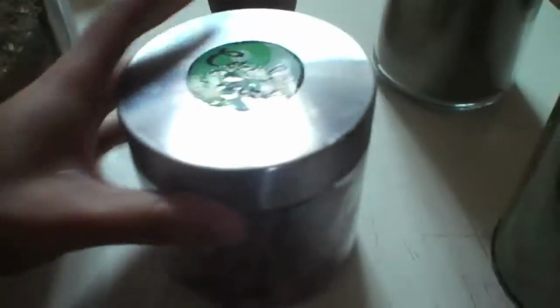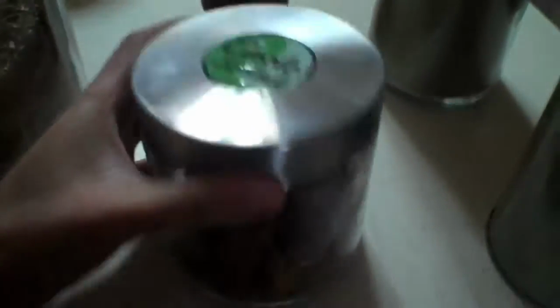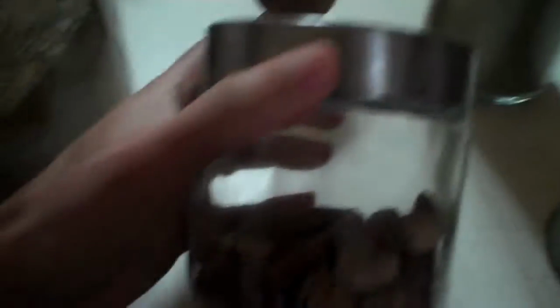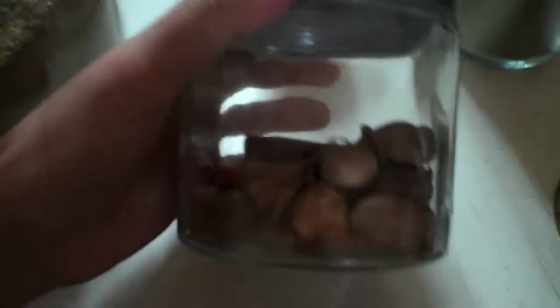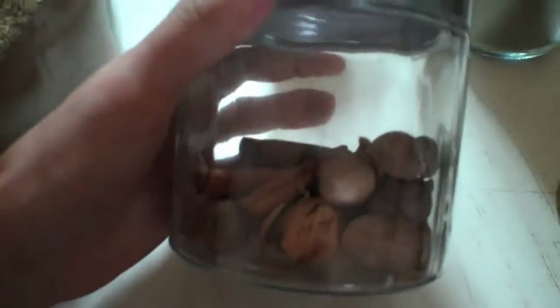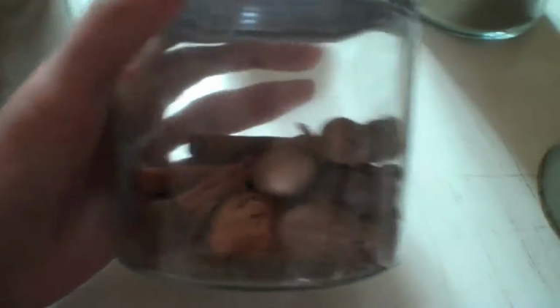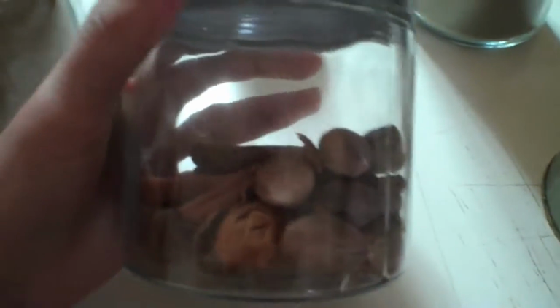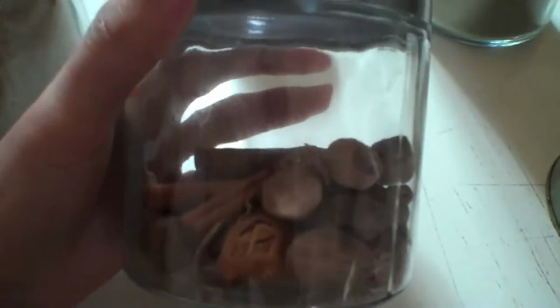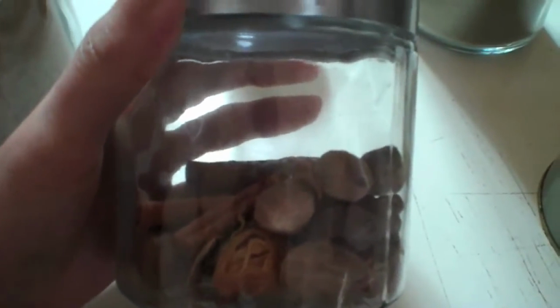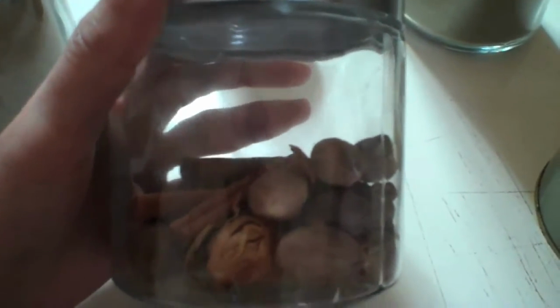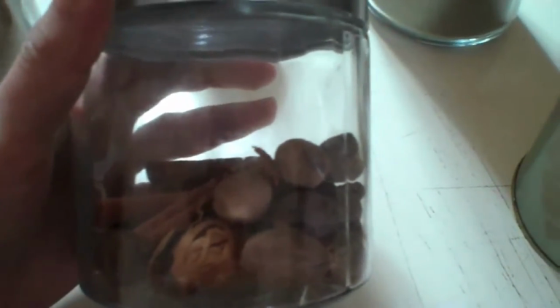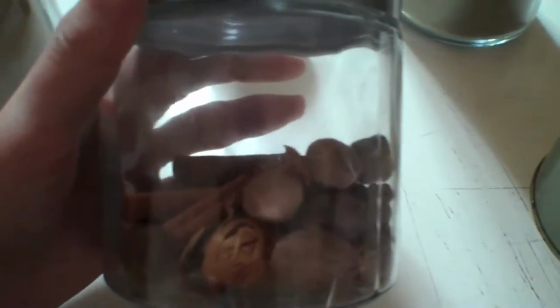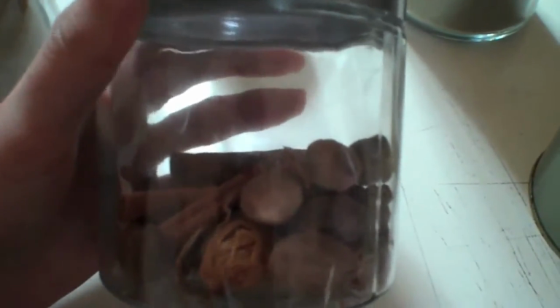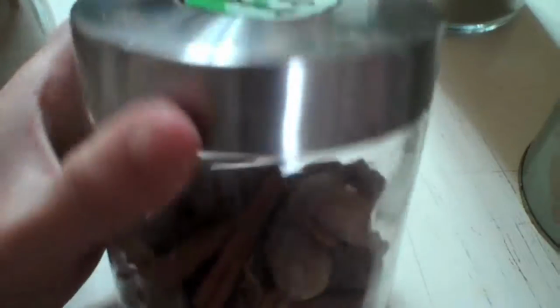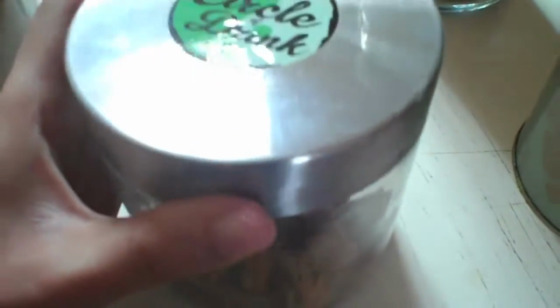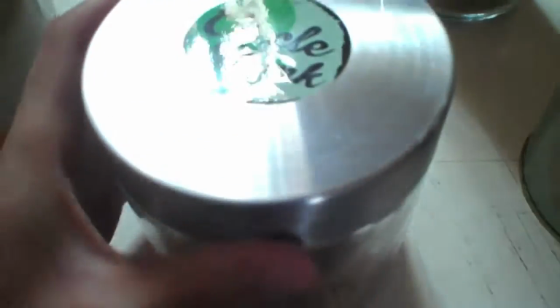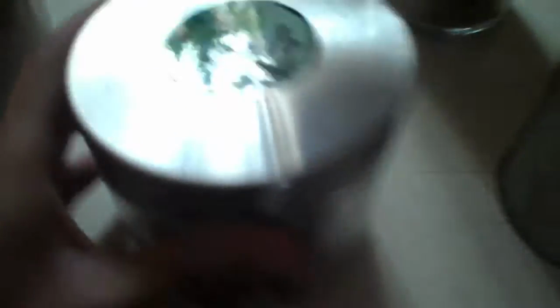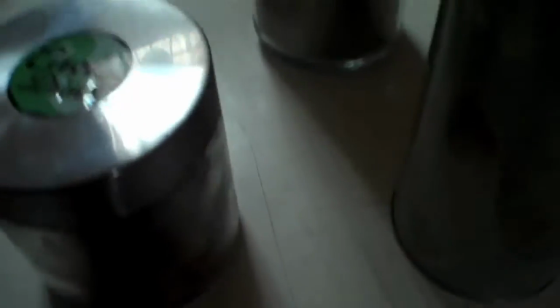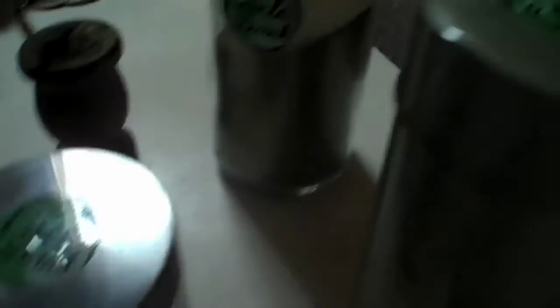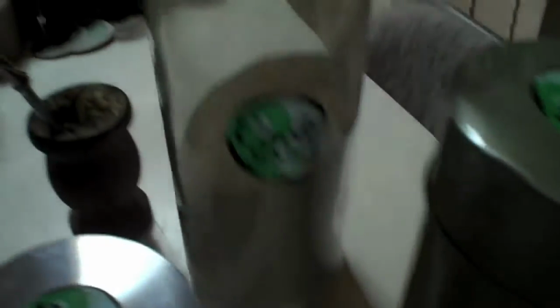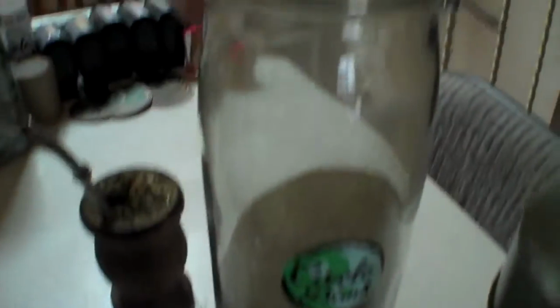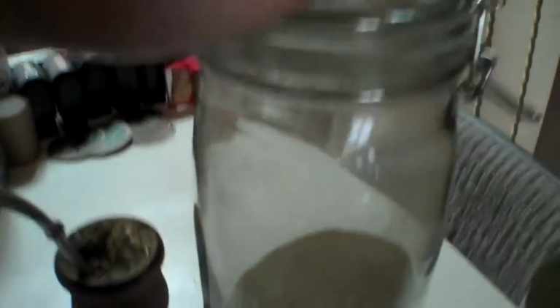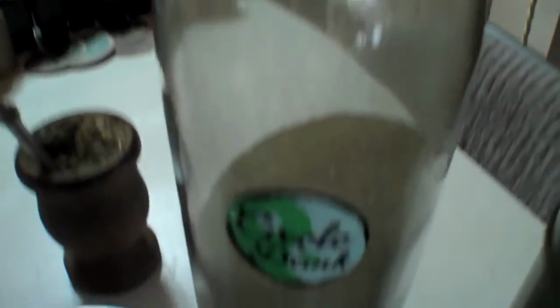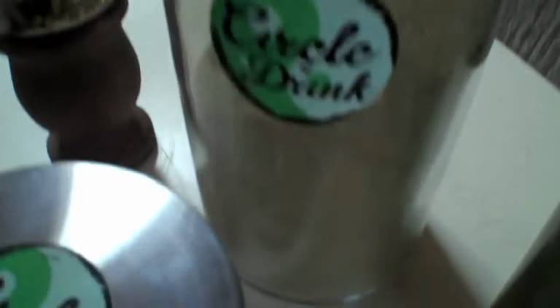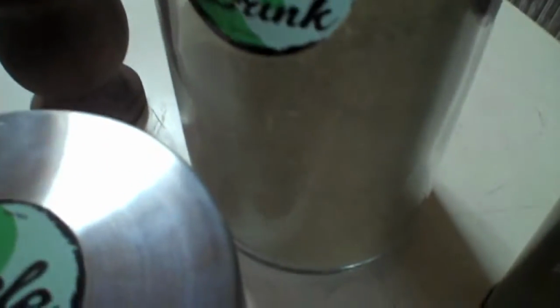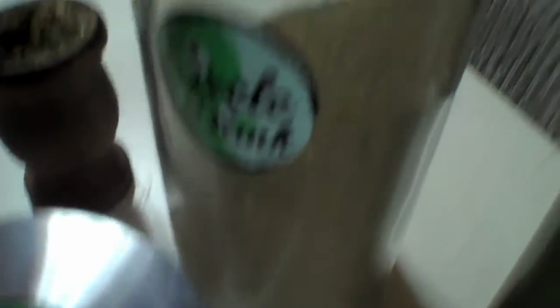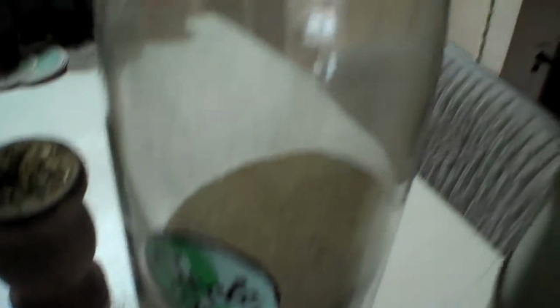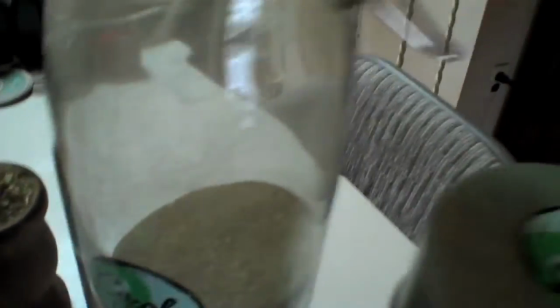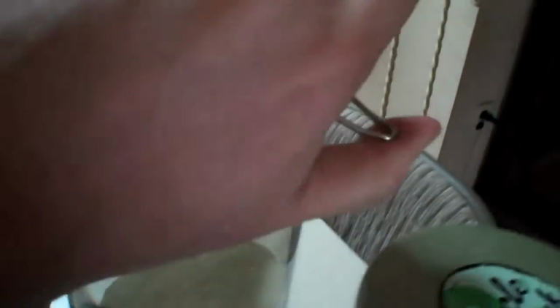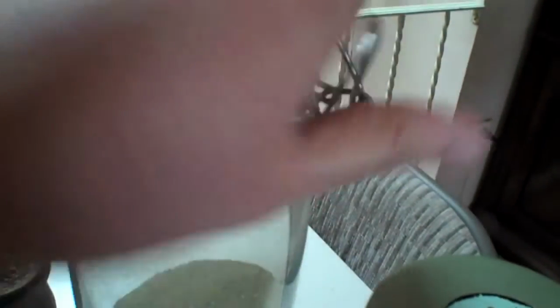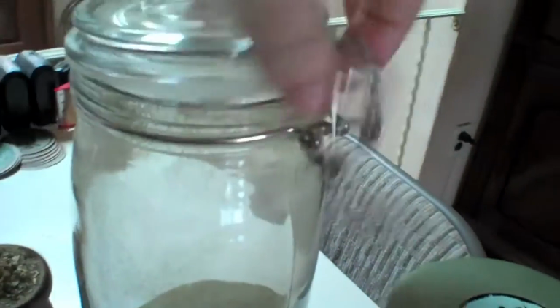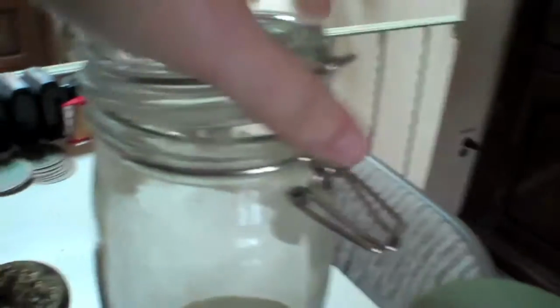Or you could get a small one like this — this one holds probably about half a pound or so. Or you could get a large one like this; this is probably about a liter, and it has one of these tops like this.